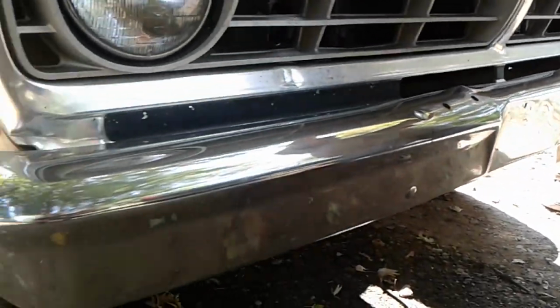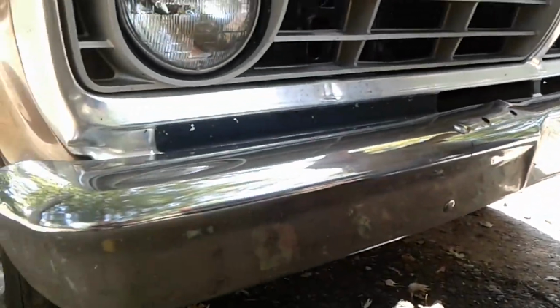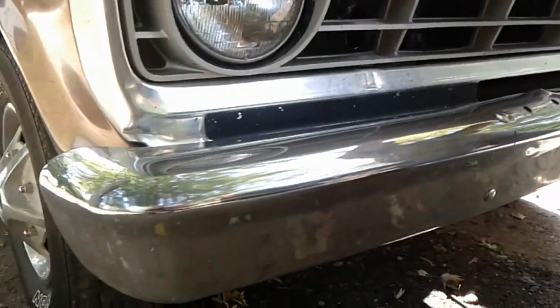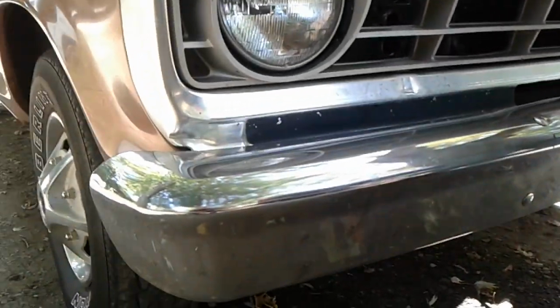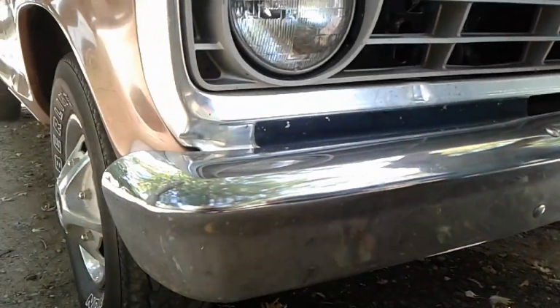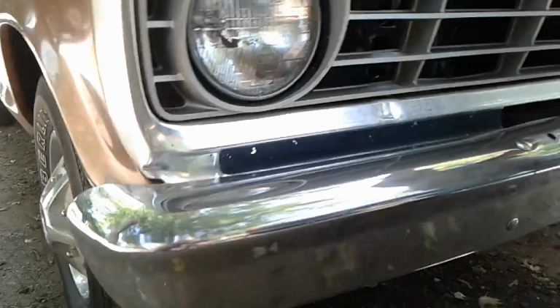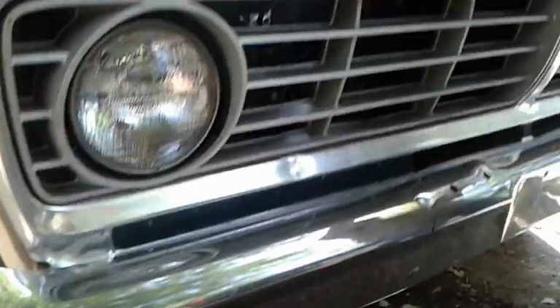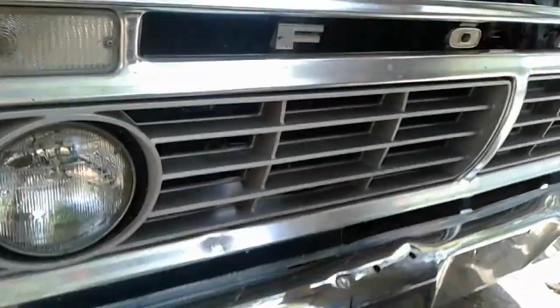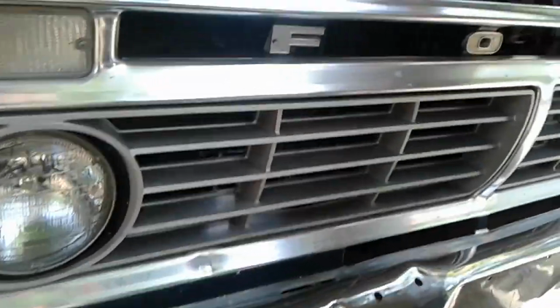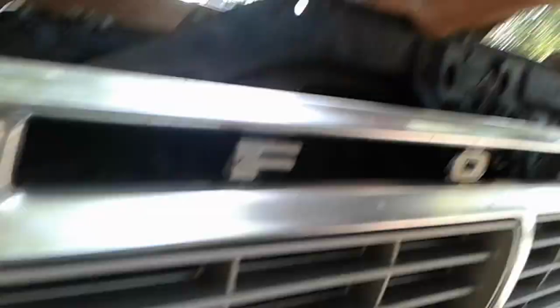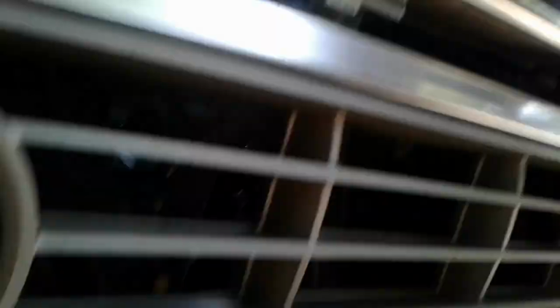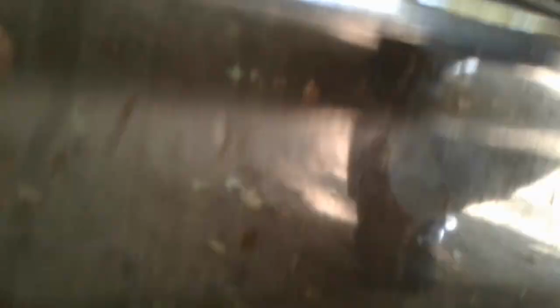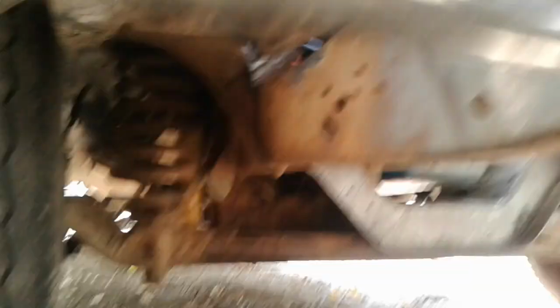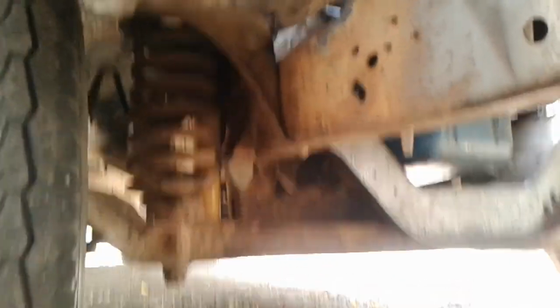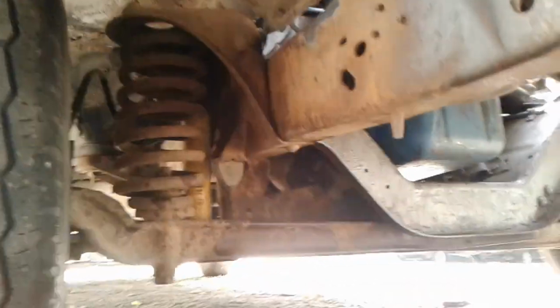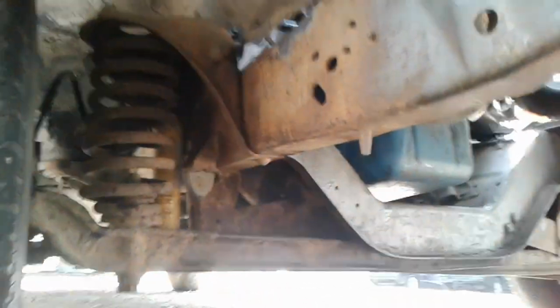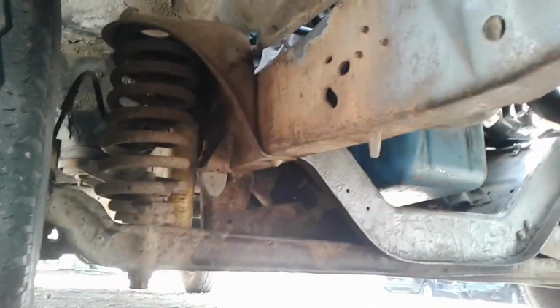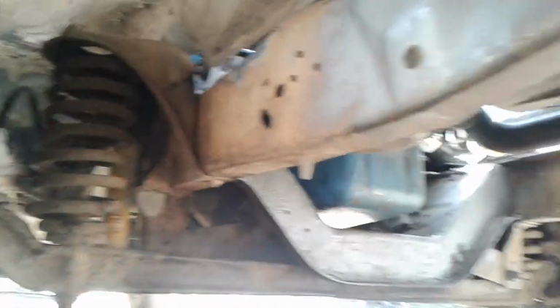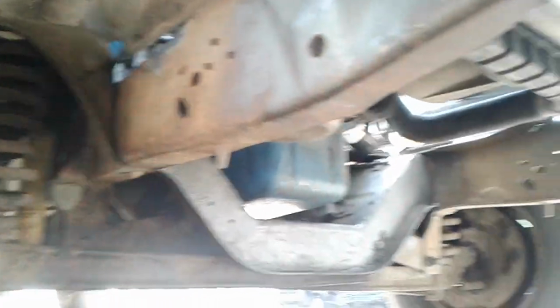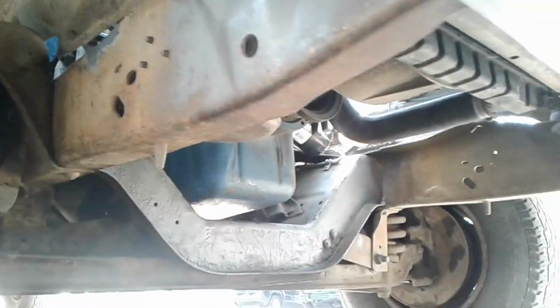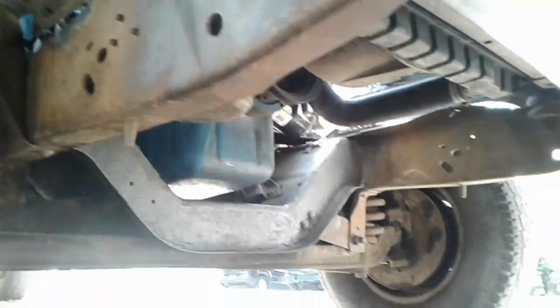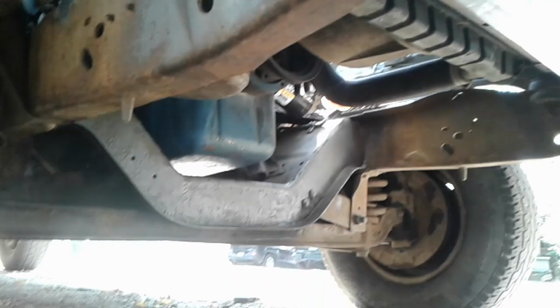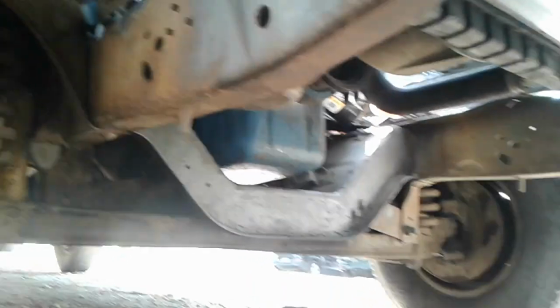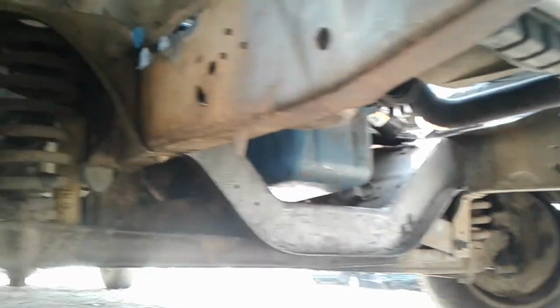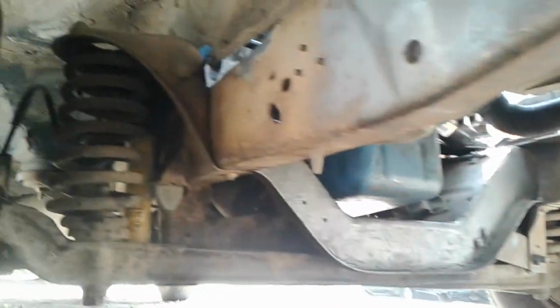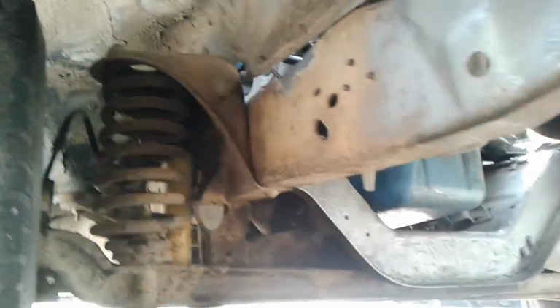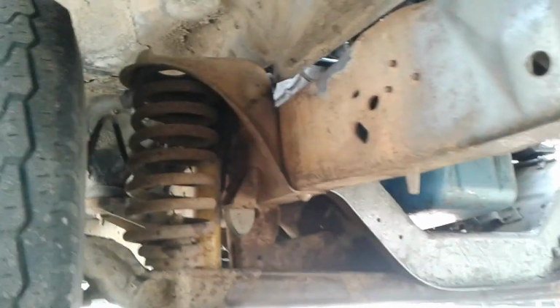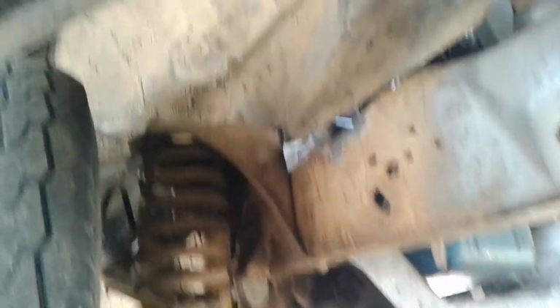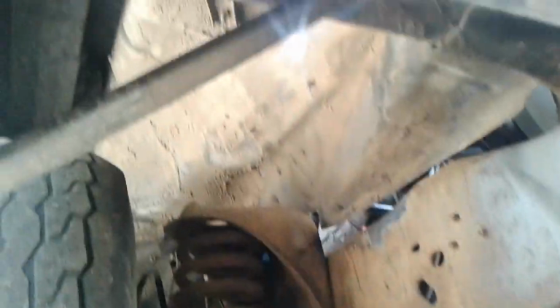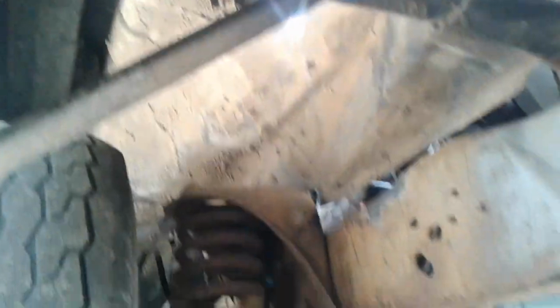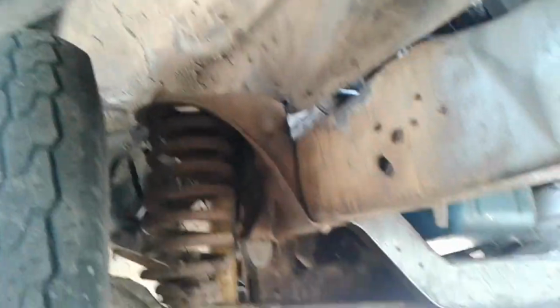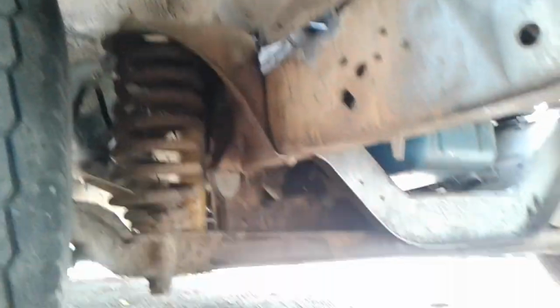Are you just going to drag race this truck, or are you going to want to show it and drive it? Well, if it is a standard shift right now, if you don't put a 5-speed in it, you are nuts.